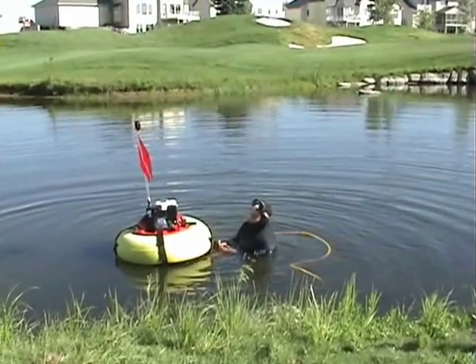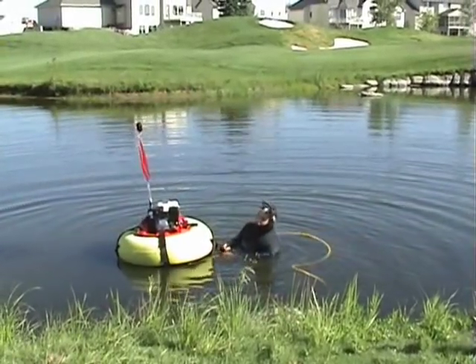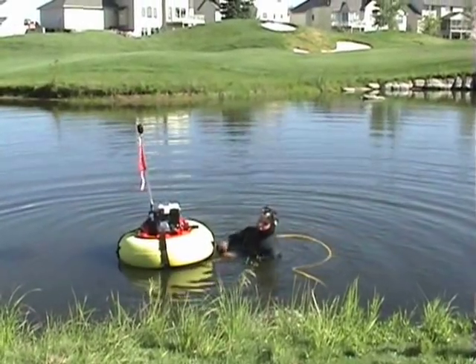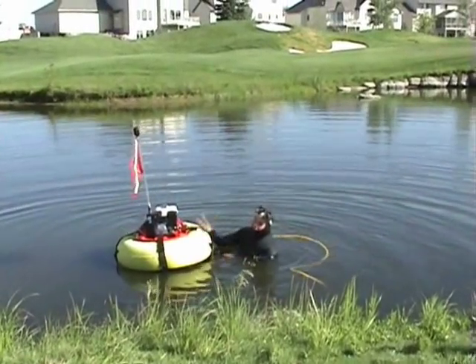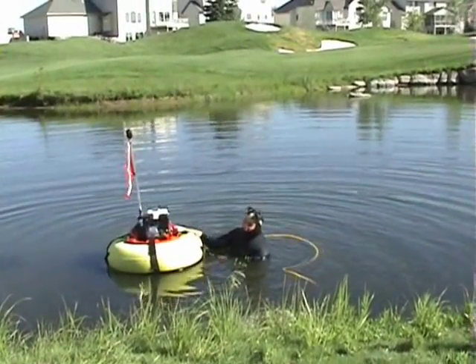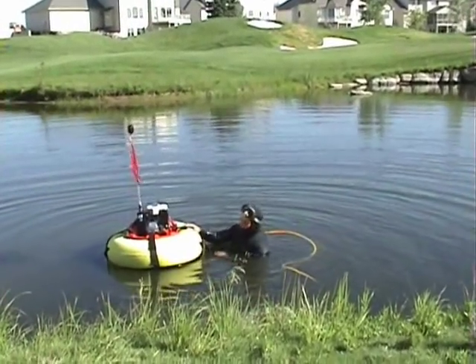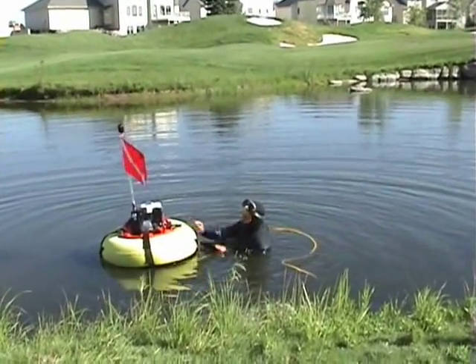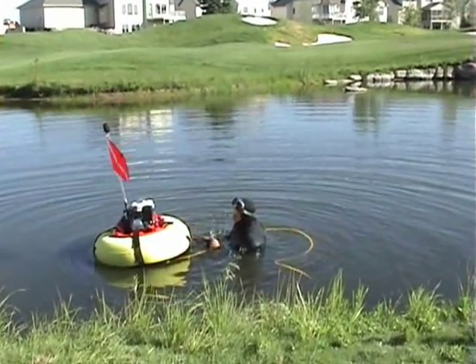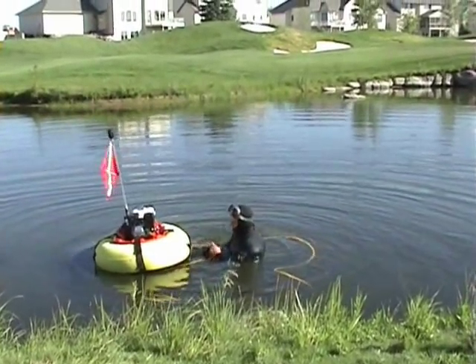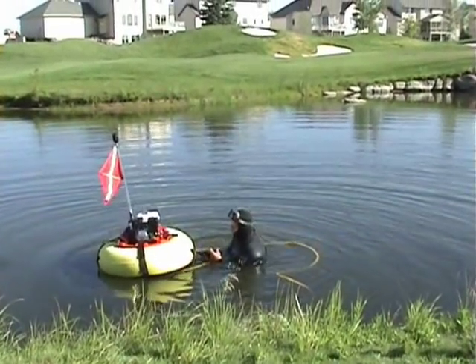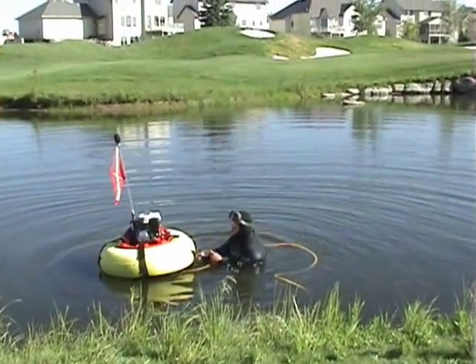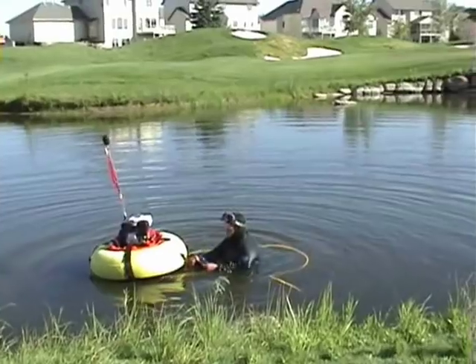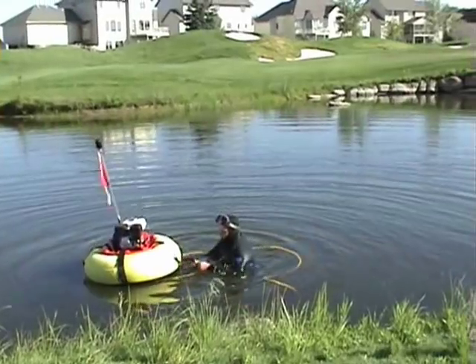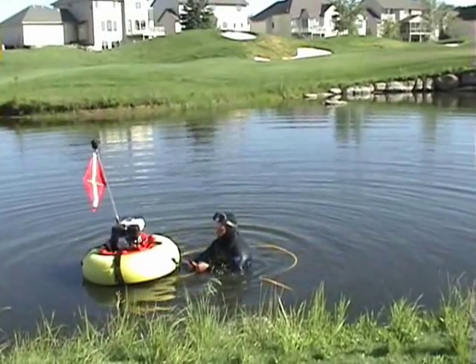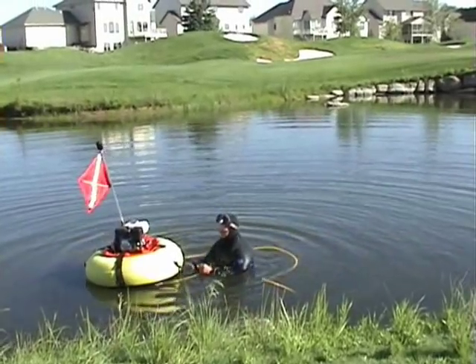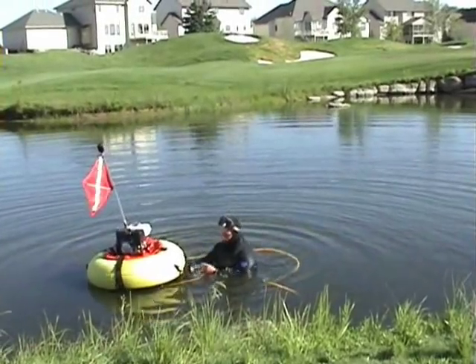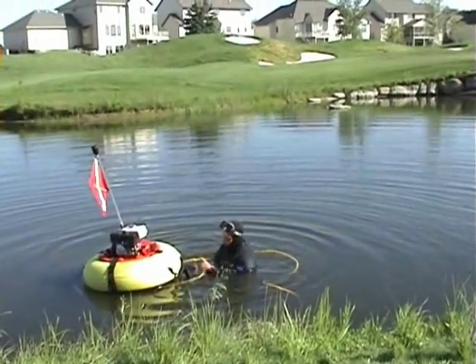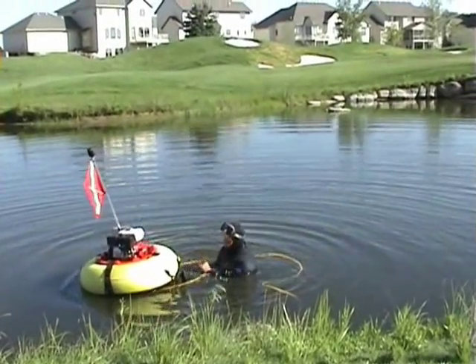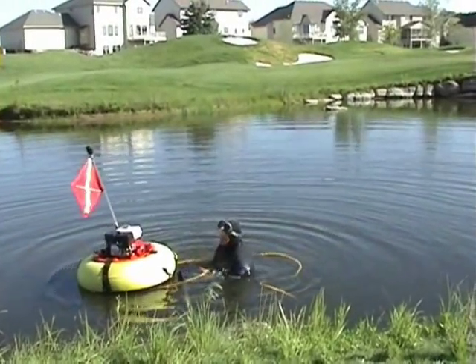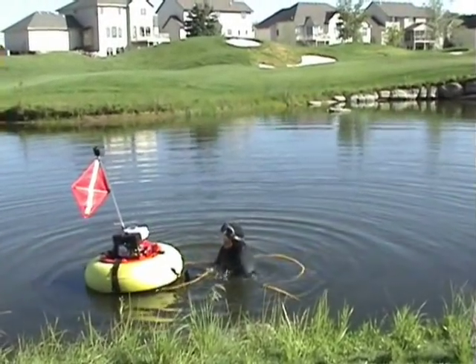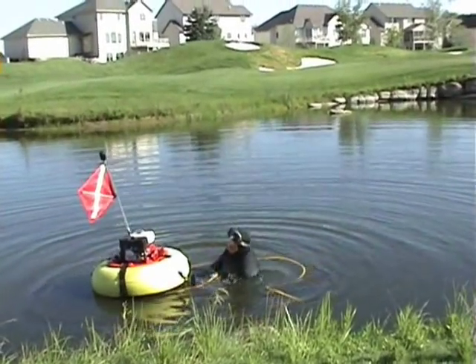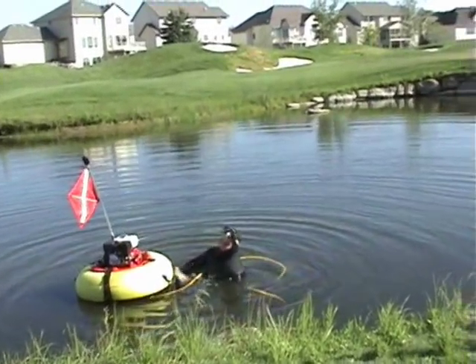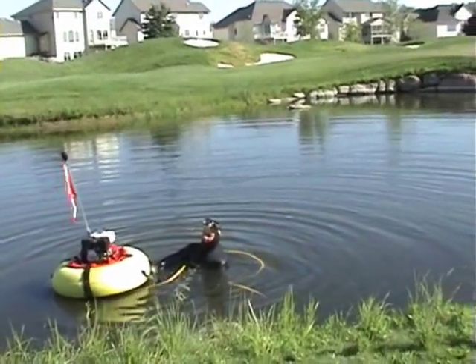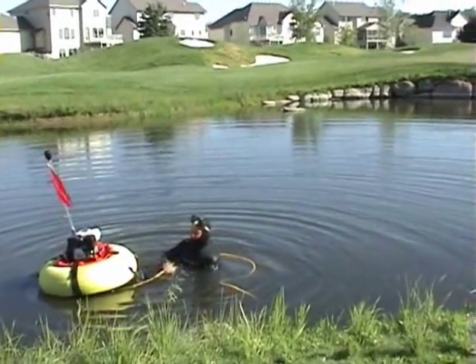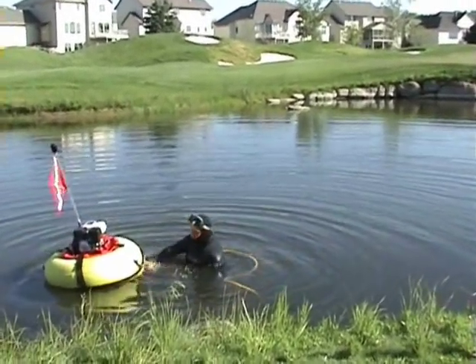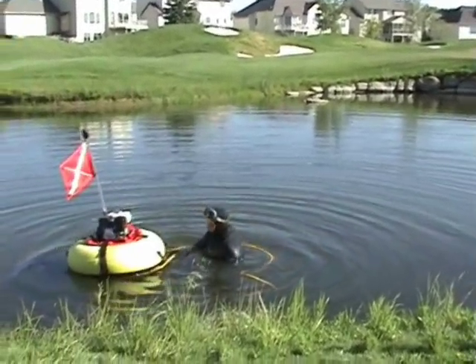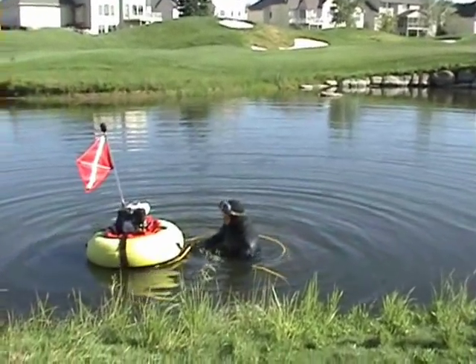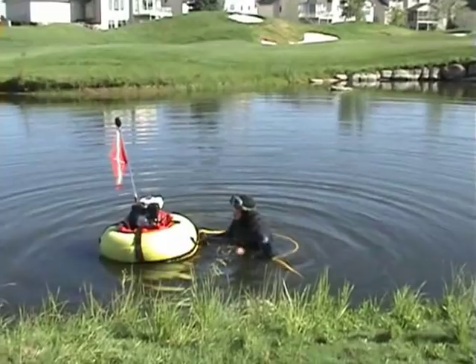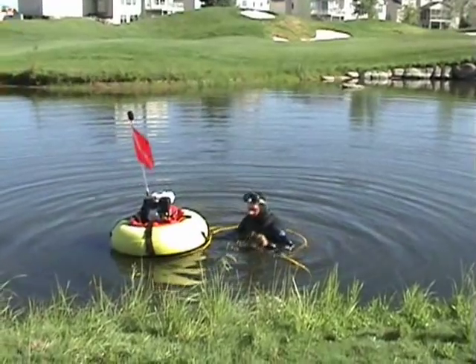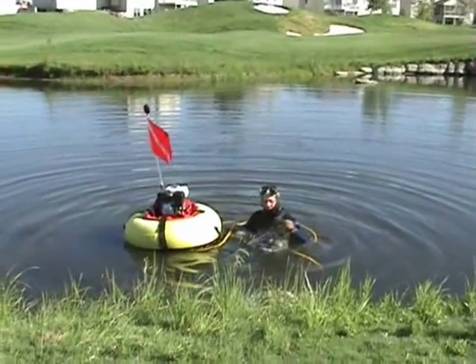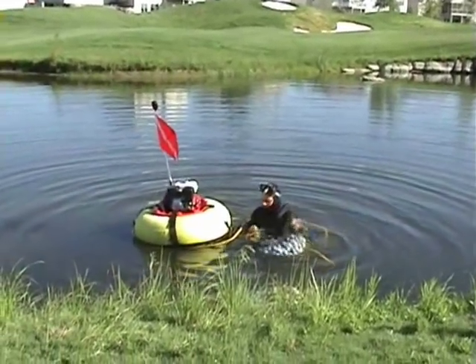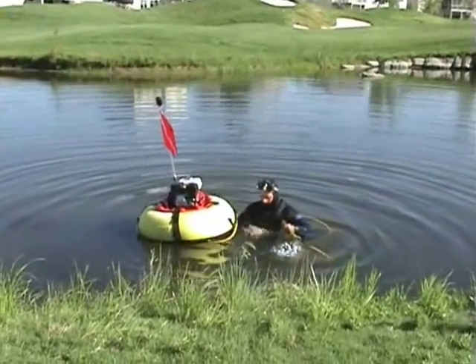Not only is this thing great for diving, but it also serves as a golf ball holder. So every time I fill up a bag, I just come up and hook it on and grab an empty one.